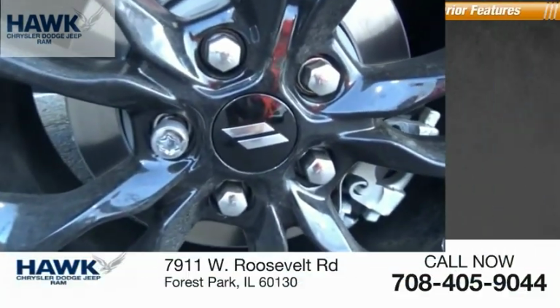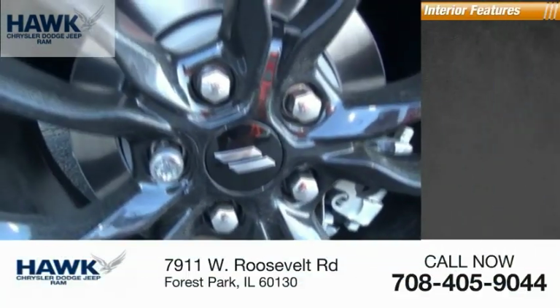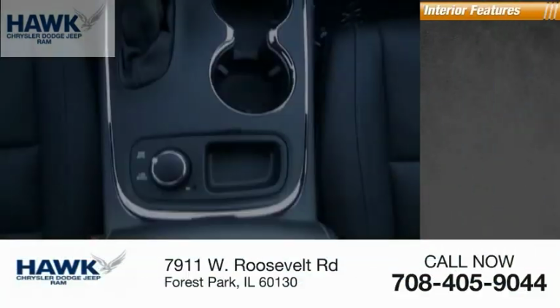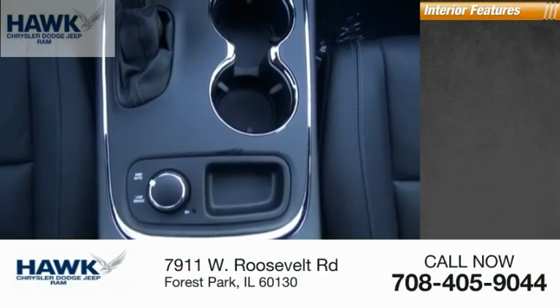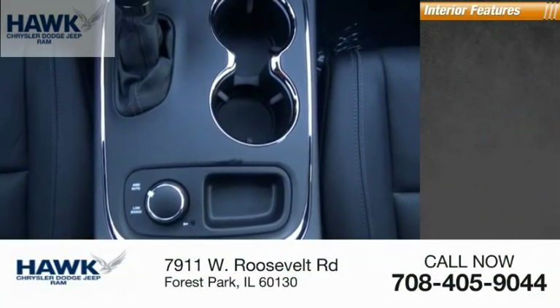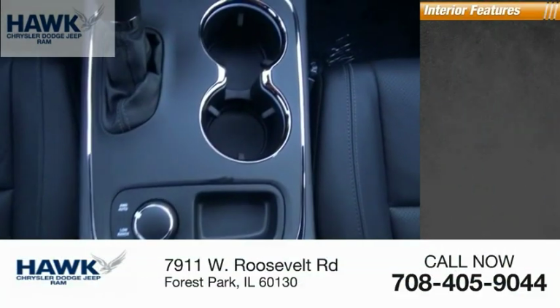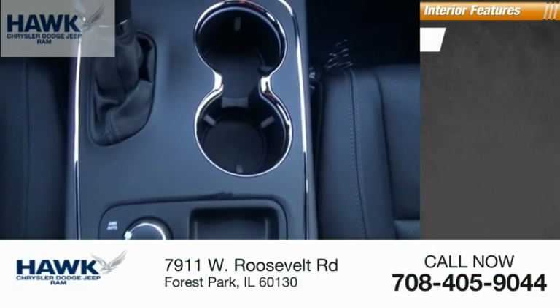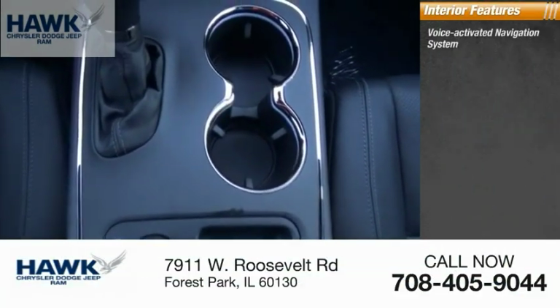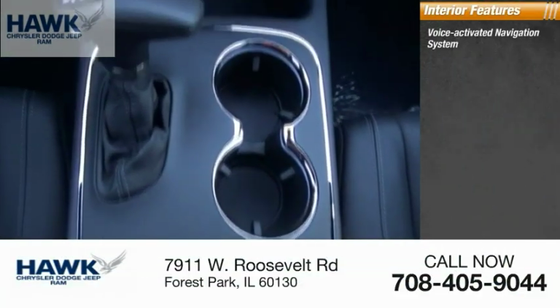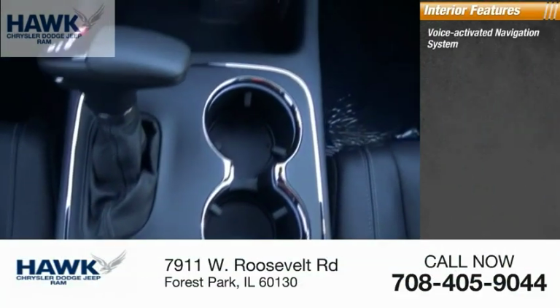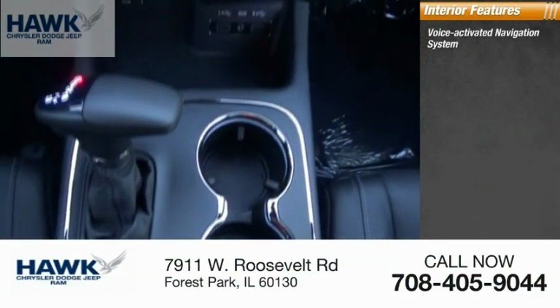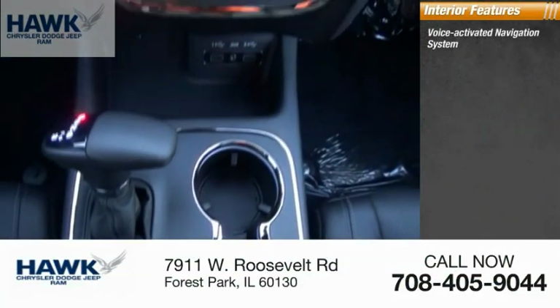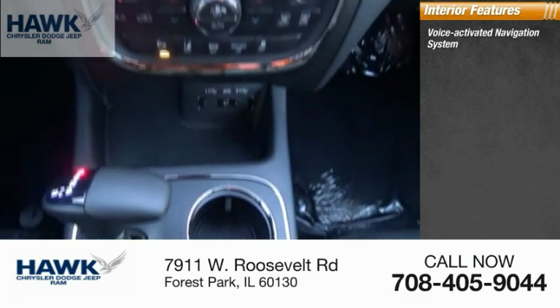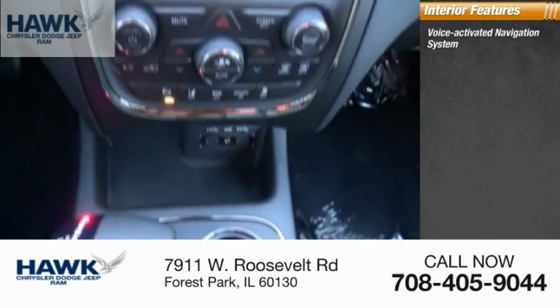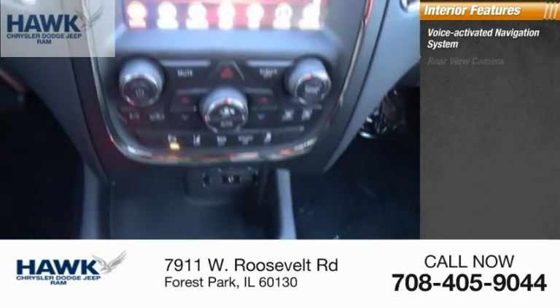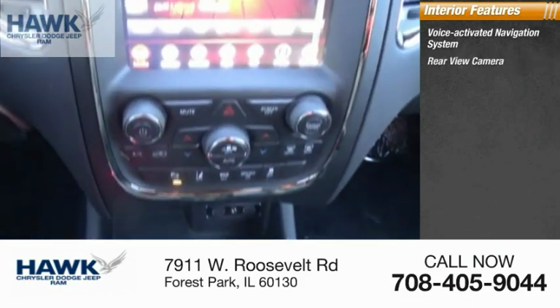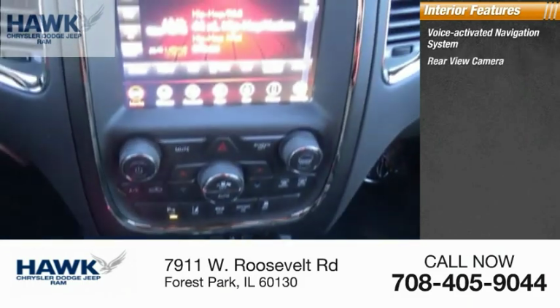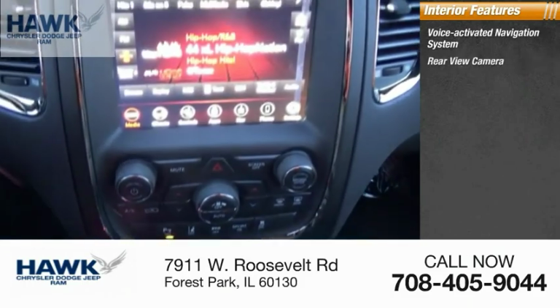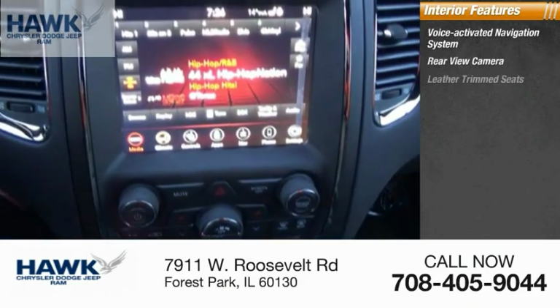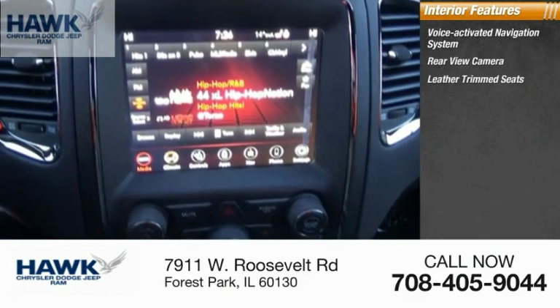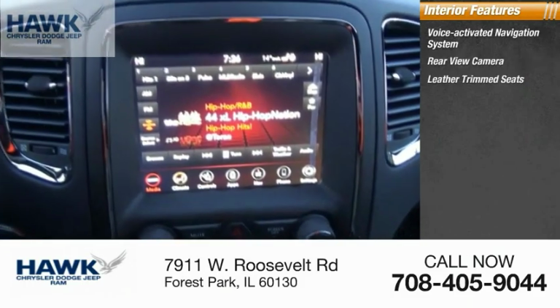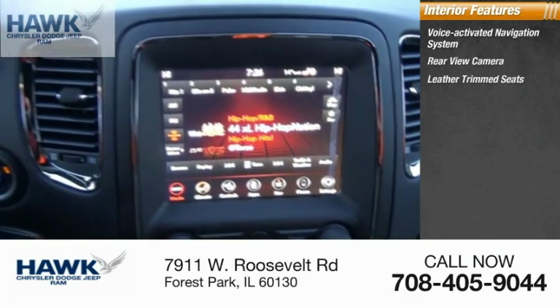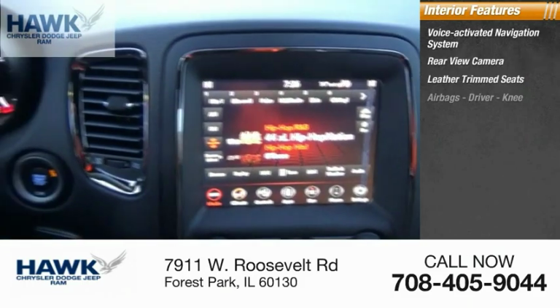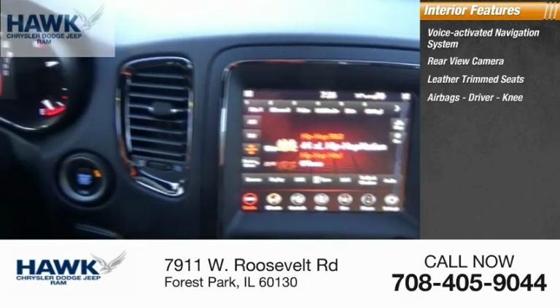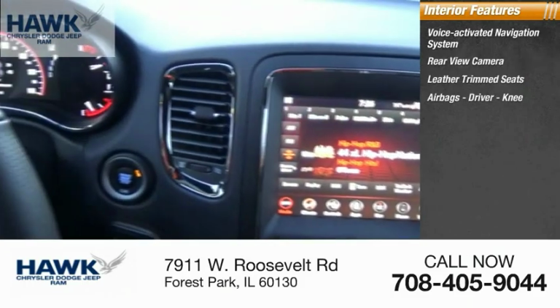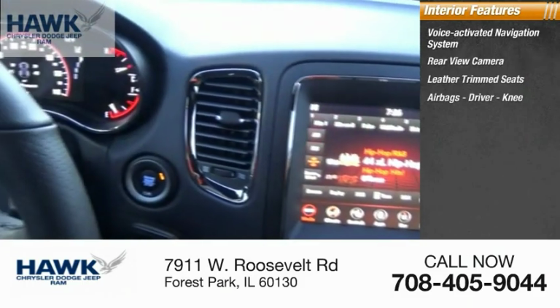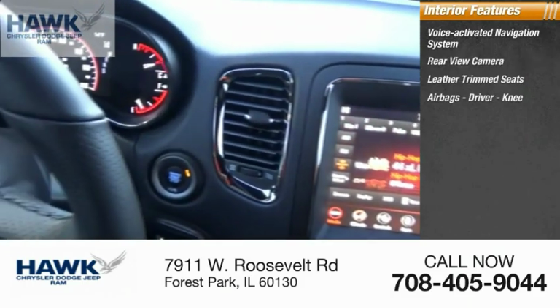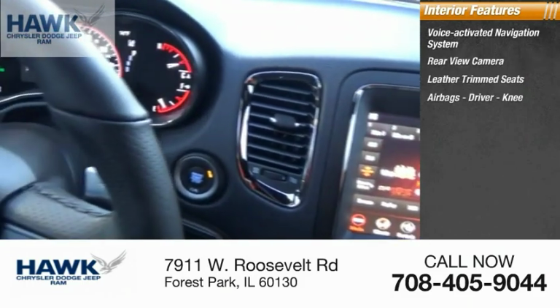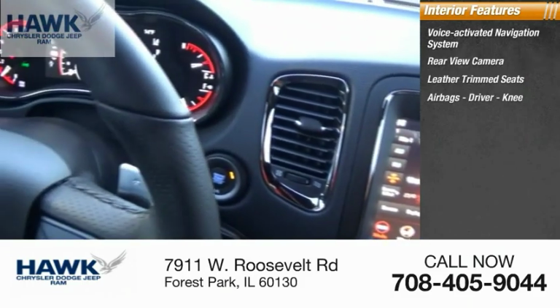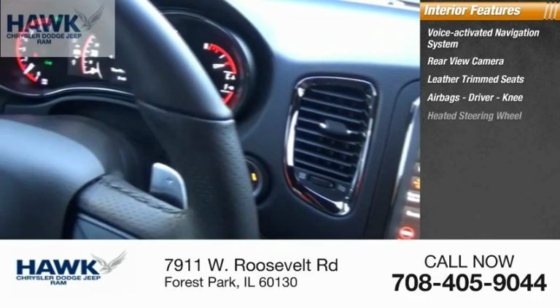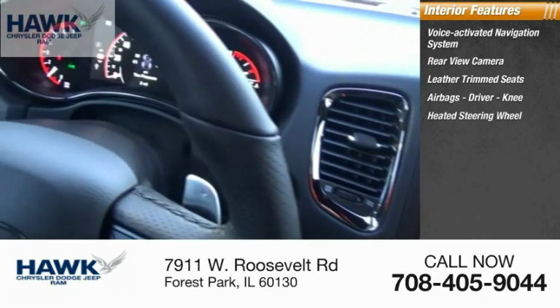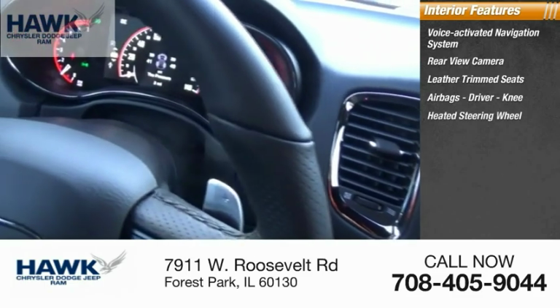Inside you'll find a voice-activated navigation system, rear view camera, leather trim and trim seats, airbags — driver and knee — and a heated steering wheel.